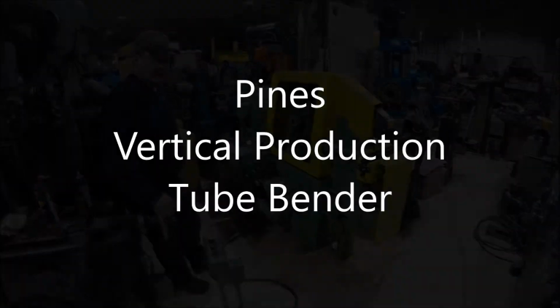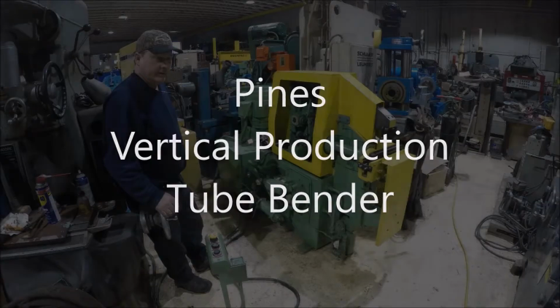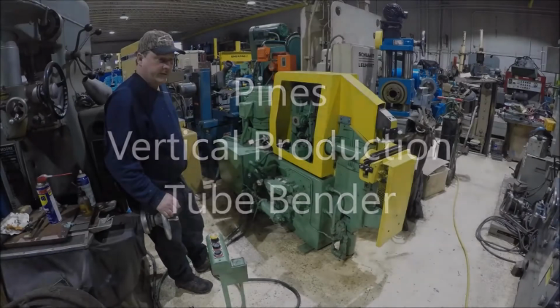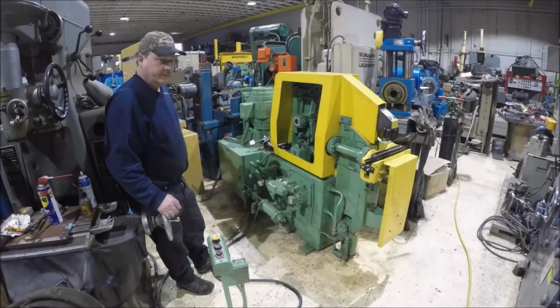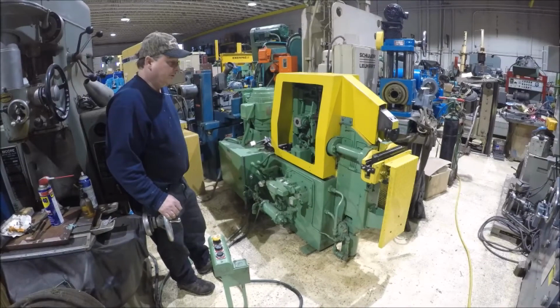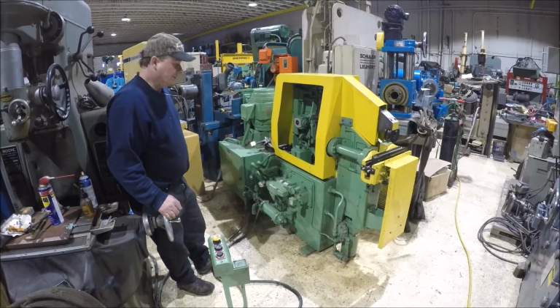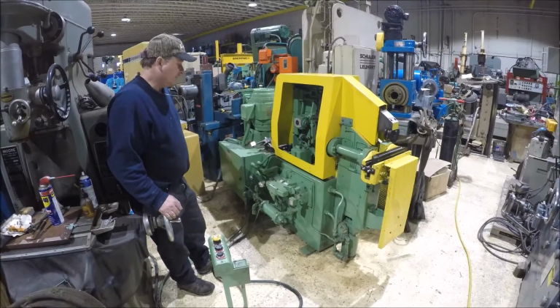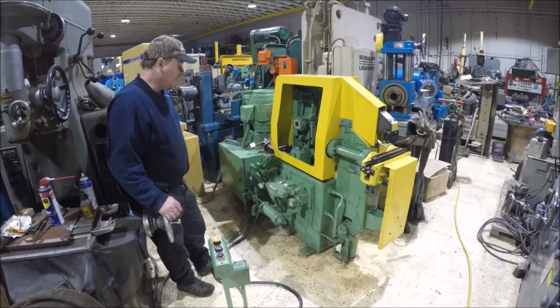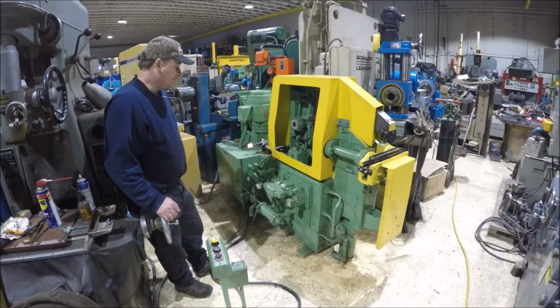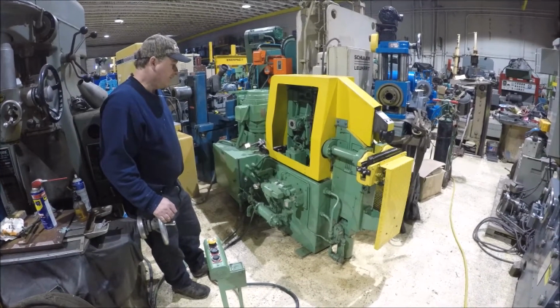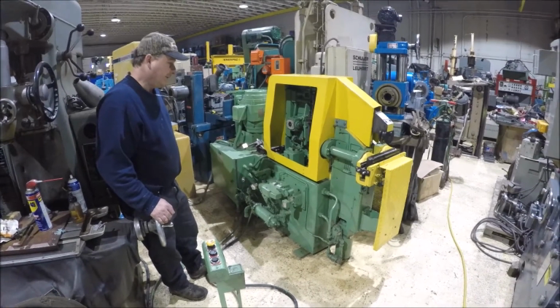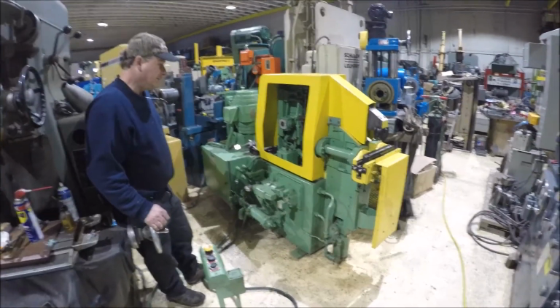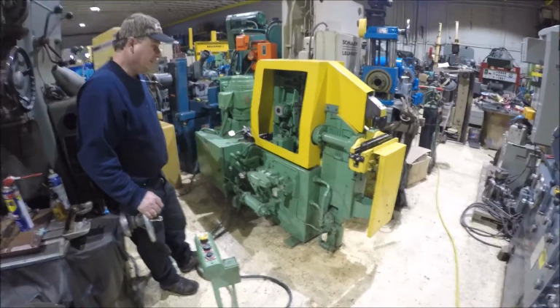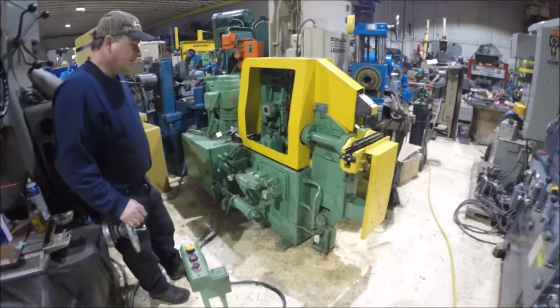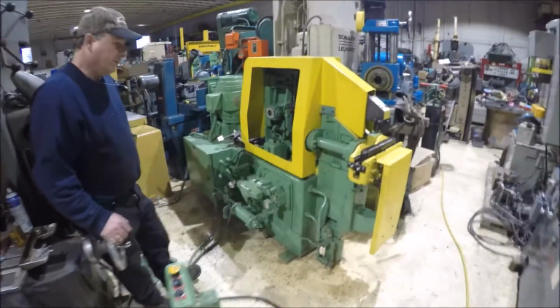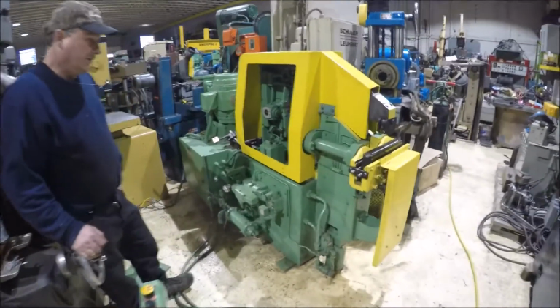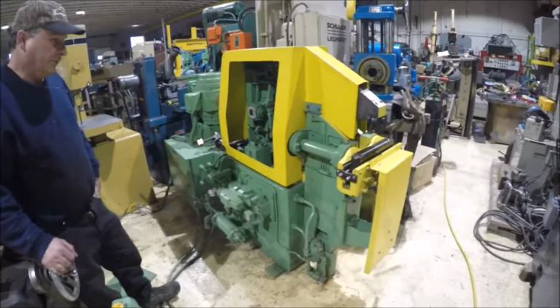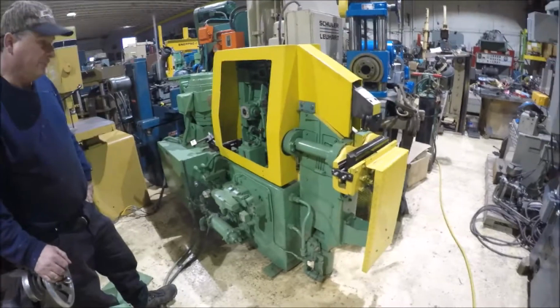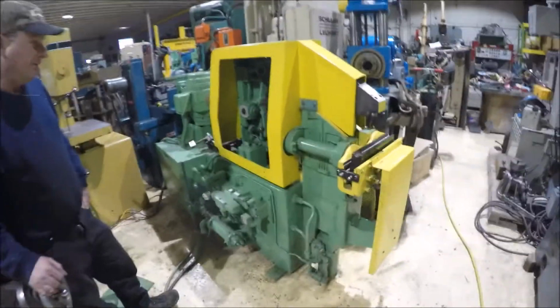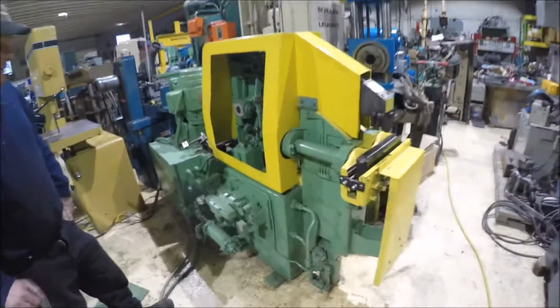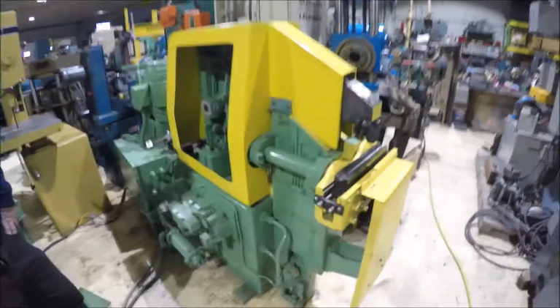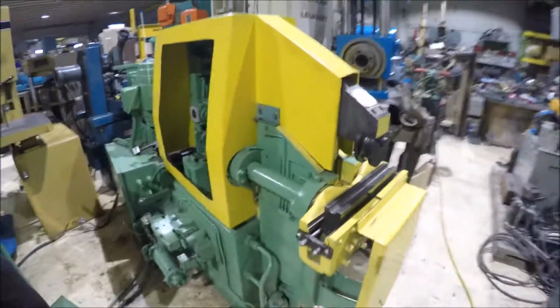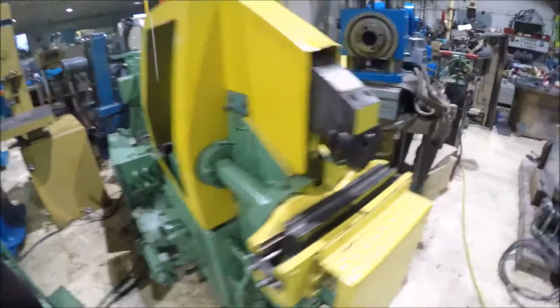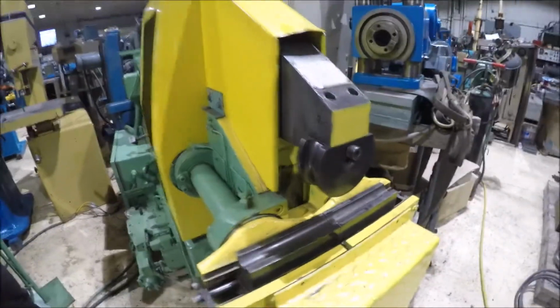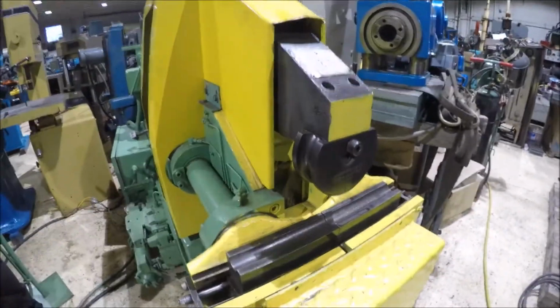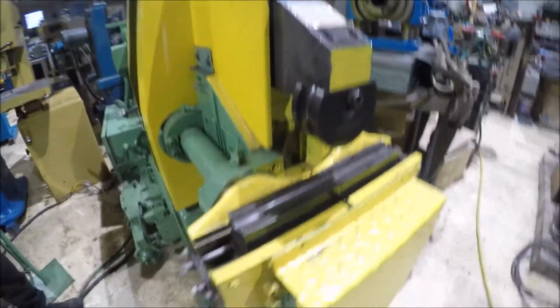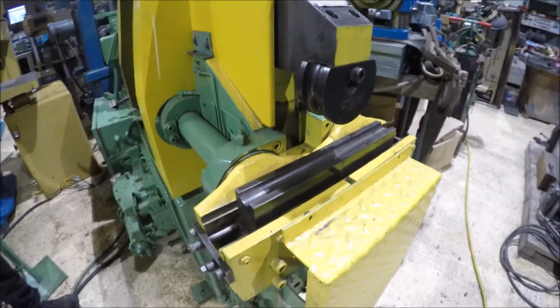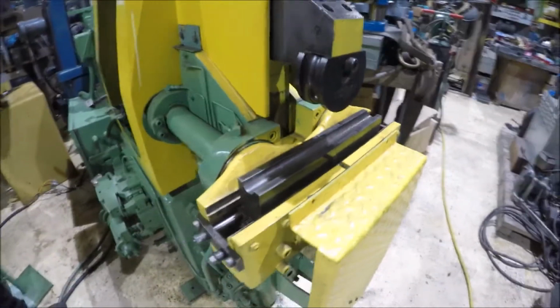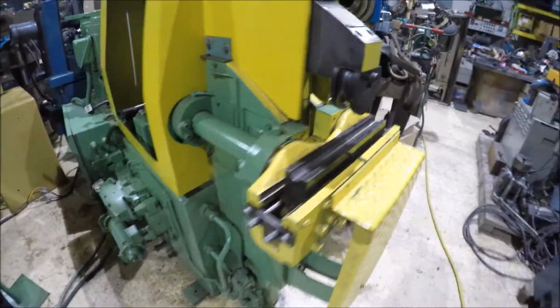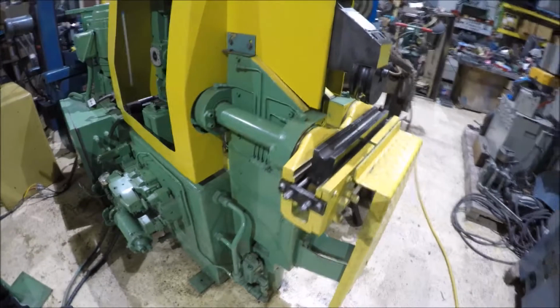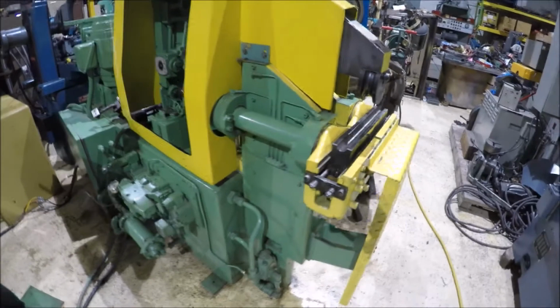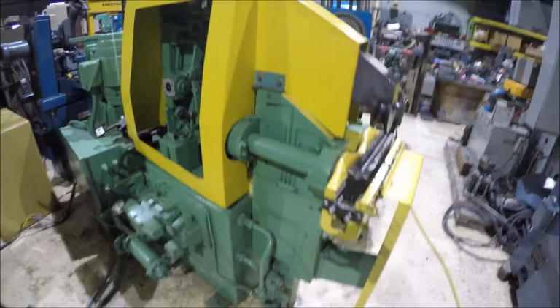Hi there, I'm Dan Kniff with AirPlant Sales and we're running a Pines Bender for you today. It's a vertical production bender. The machine is wired currently in 230, conveniently wired to 460.